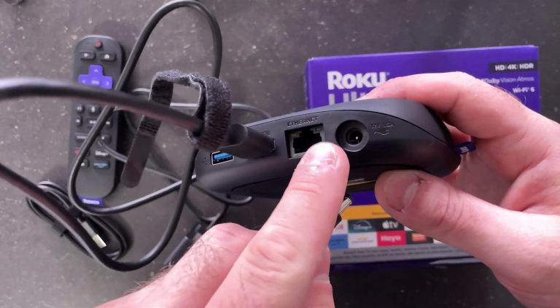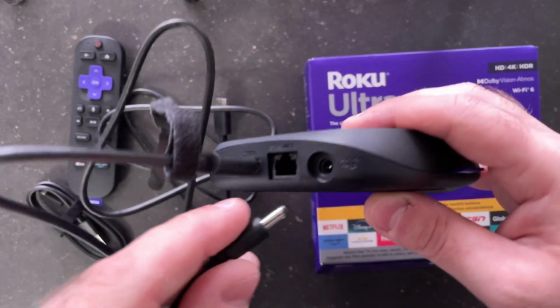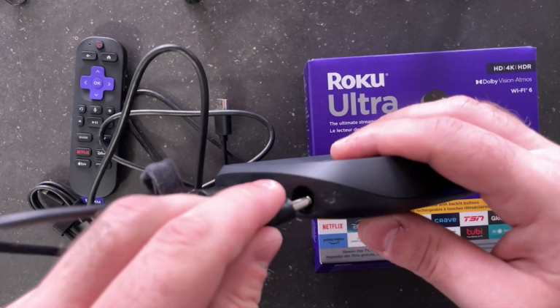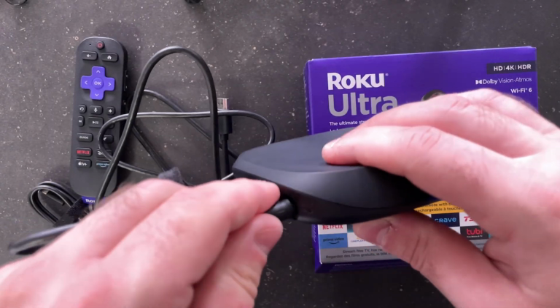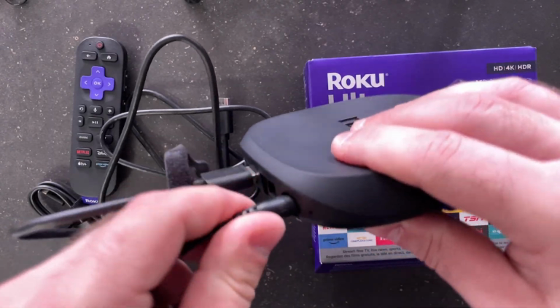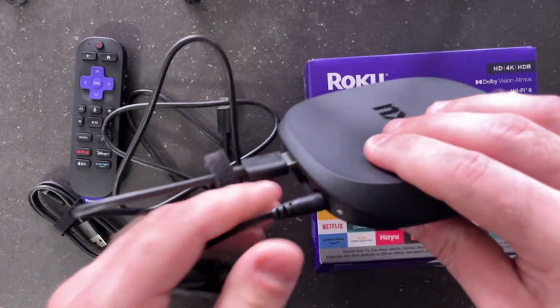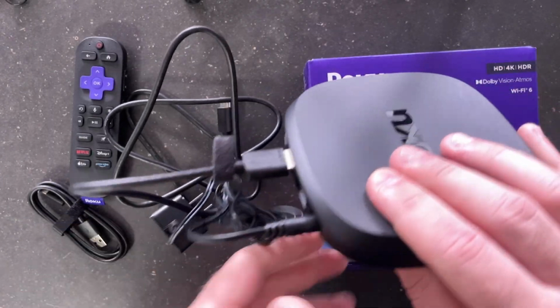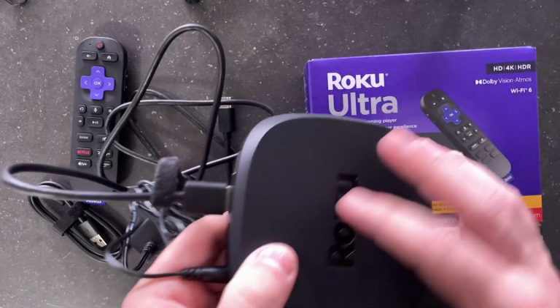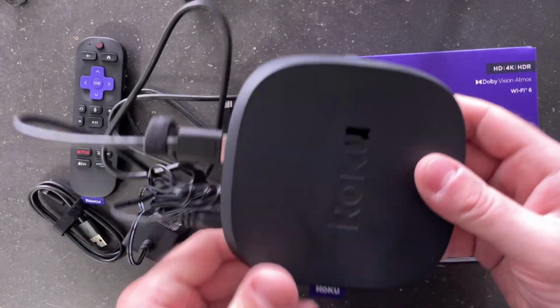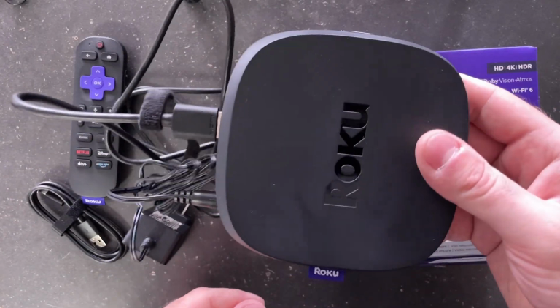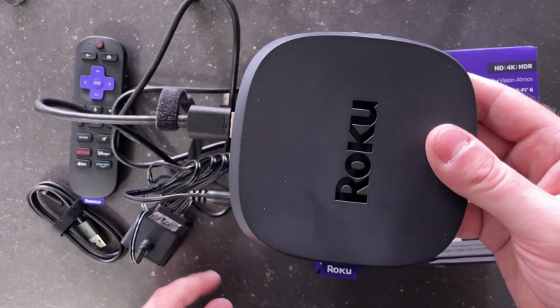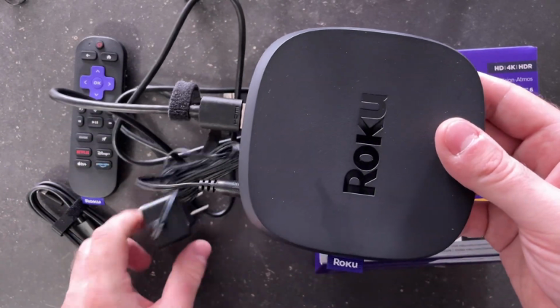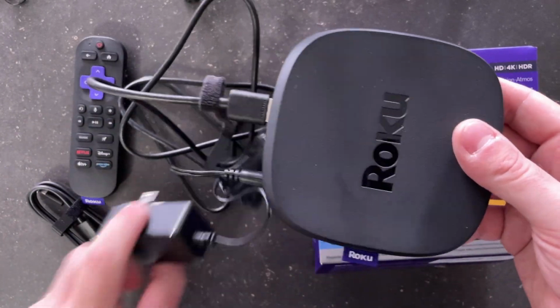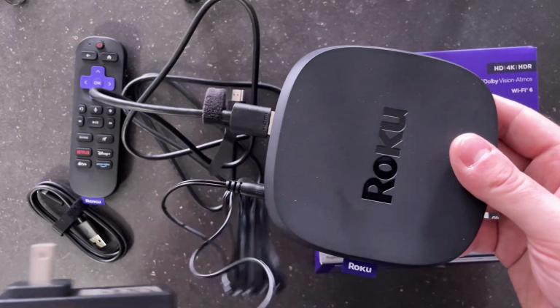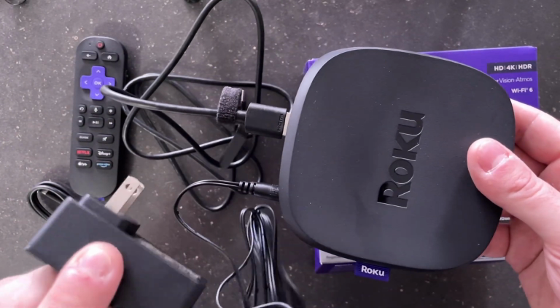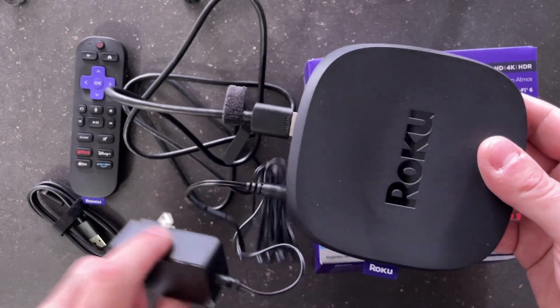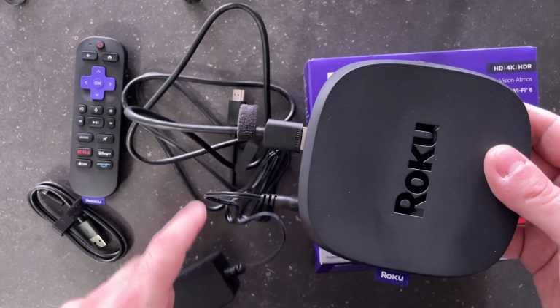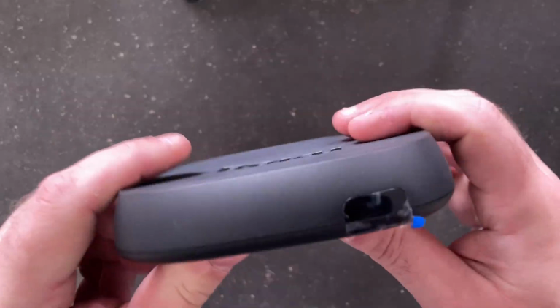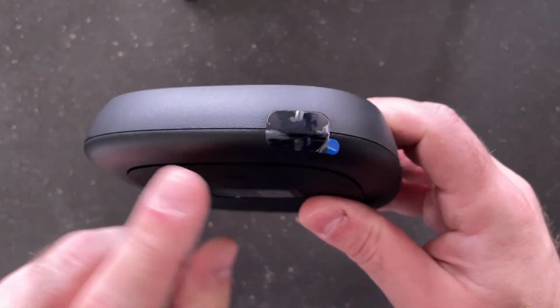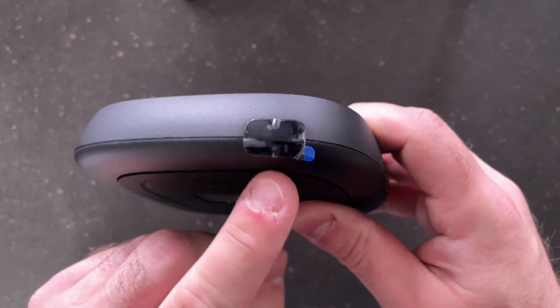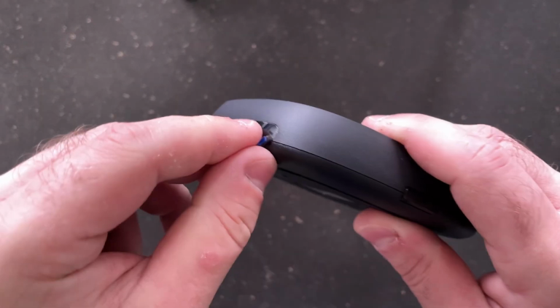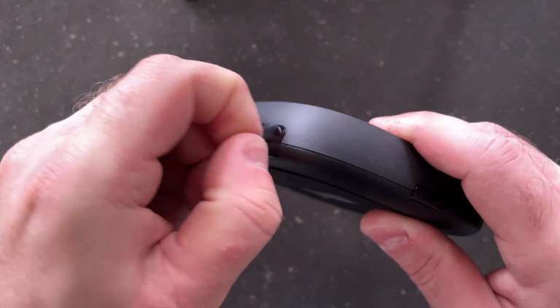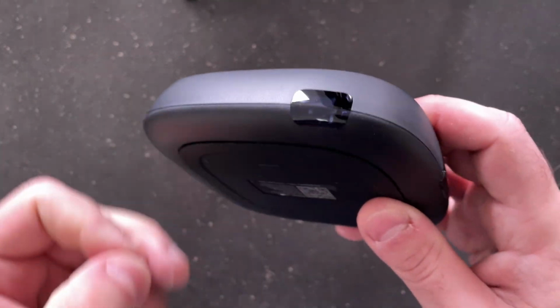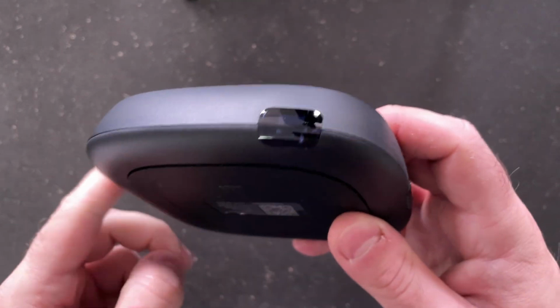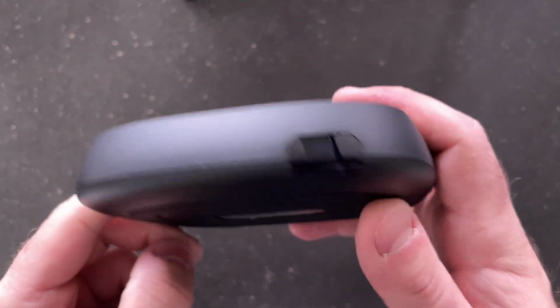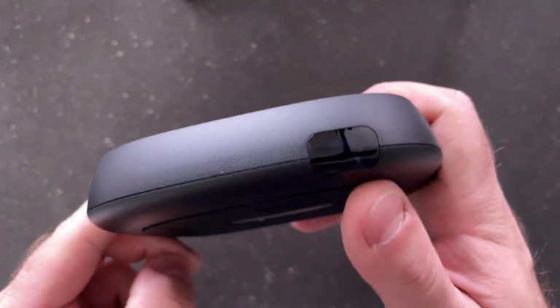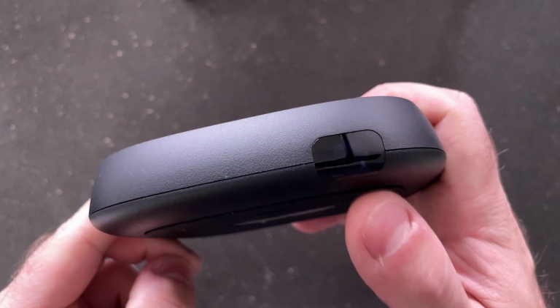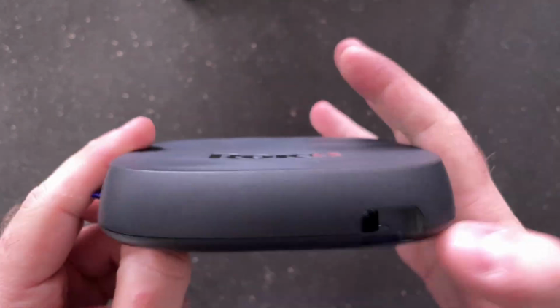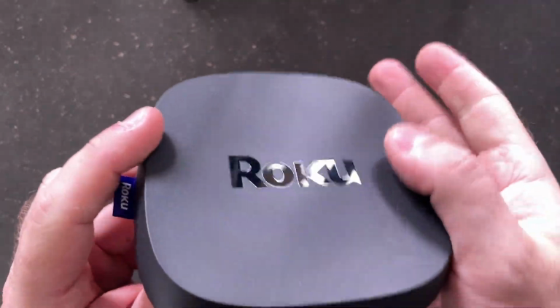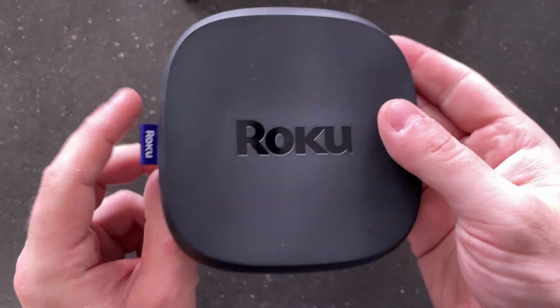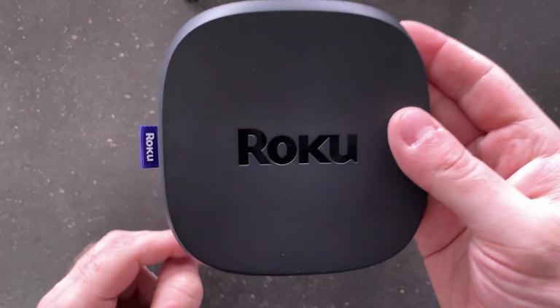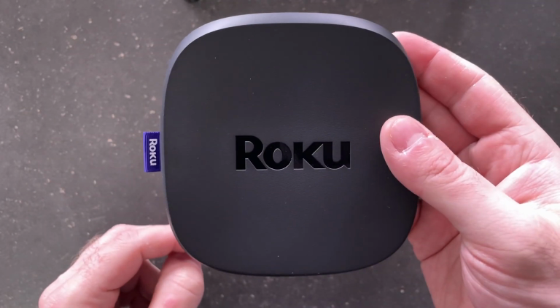If you want to use a wired connection you can use an ethernet cable in the back, but I'm just going to use wireless. Once you're all set up, be sure to take off the little strip on the front so the remote control will work fine.